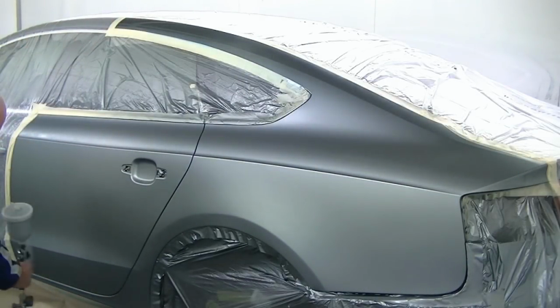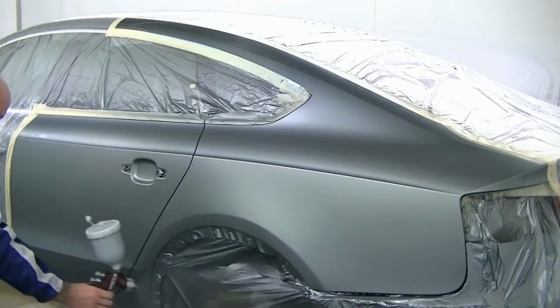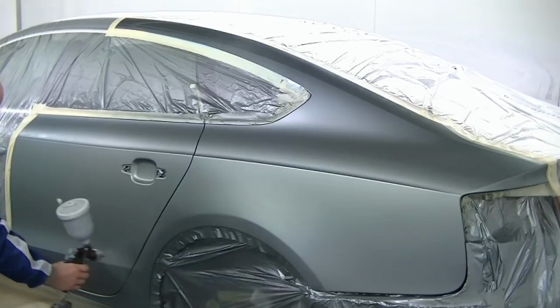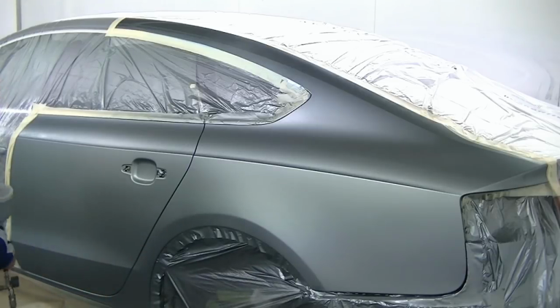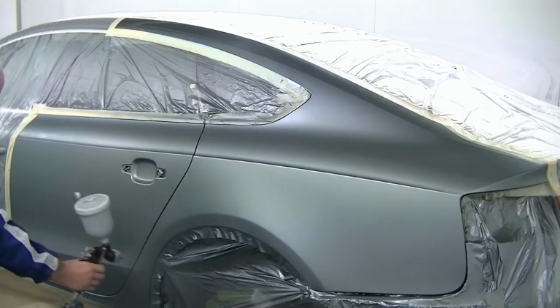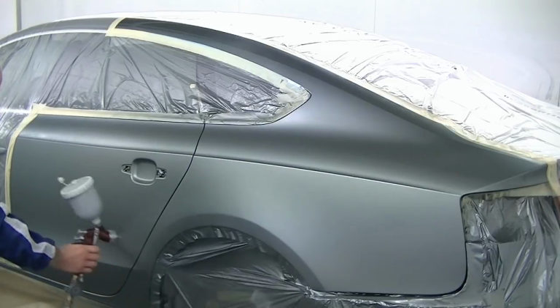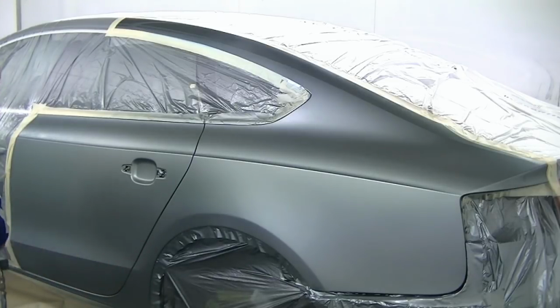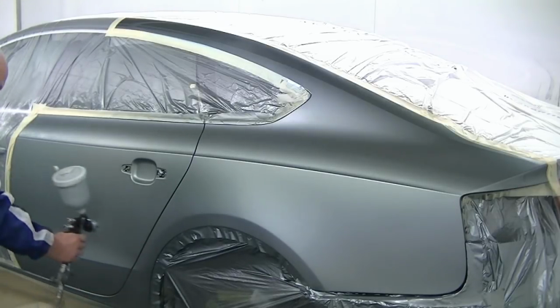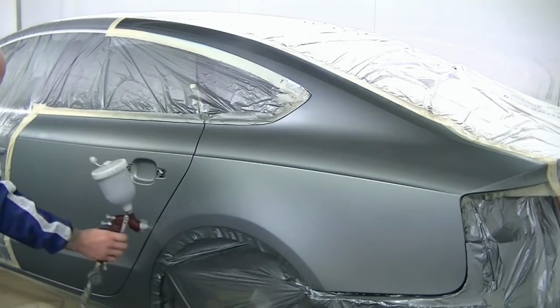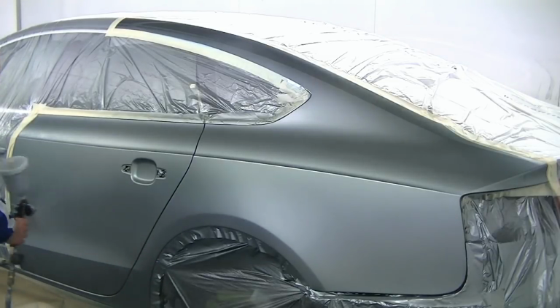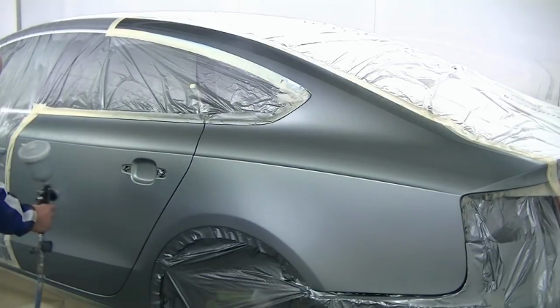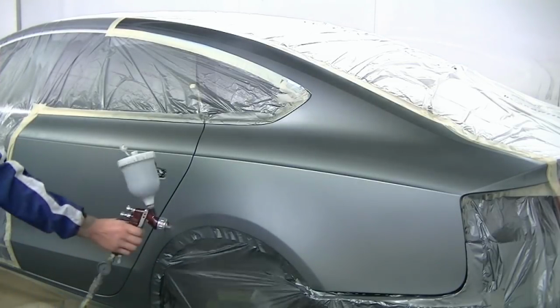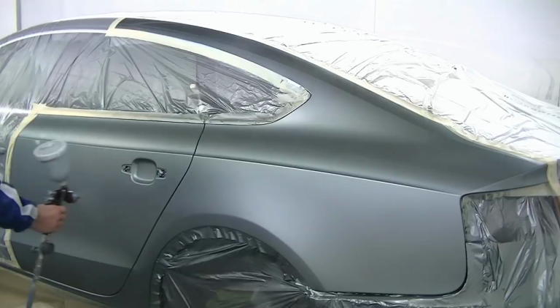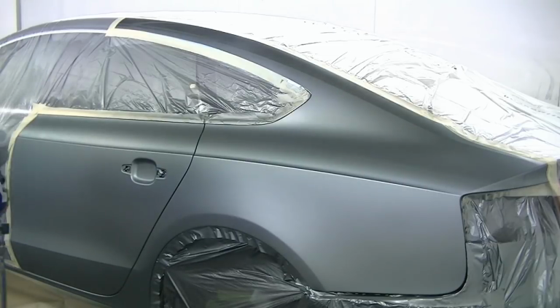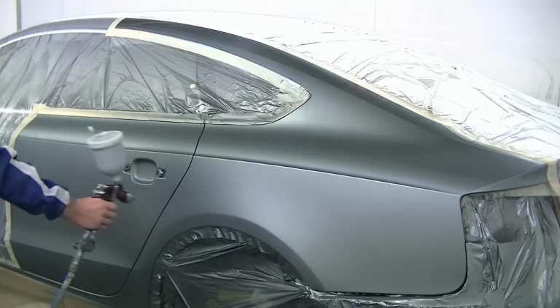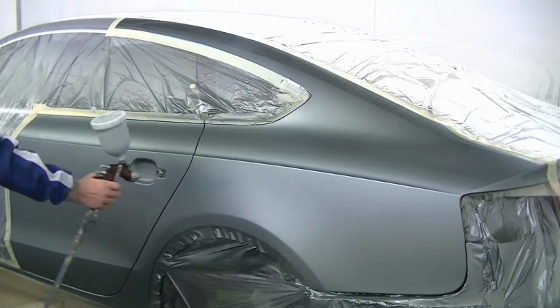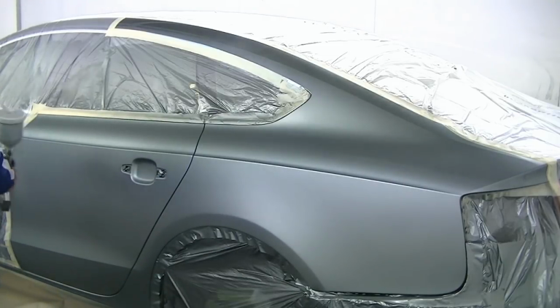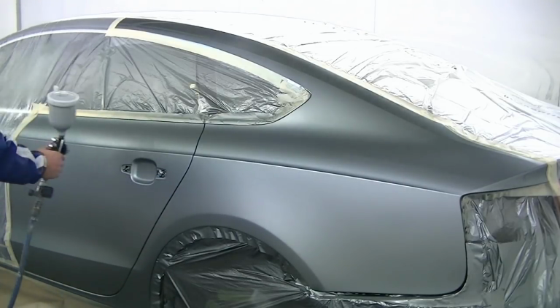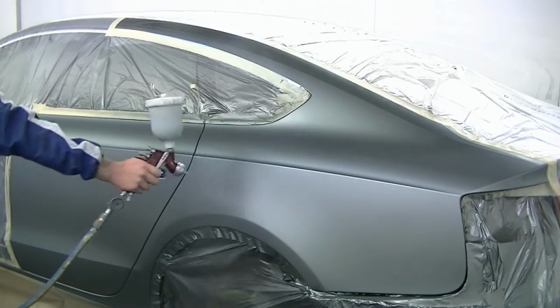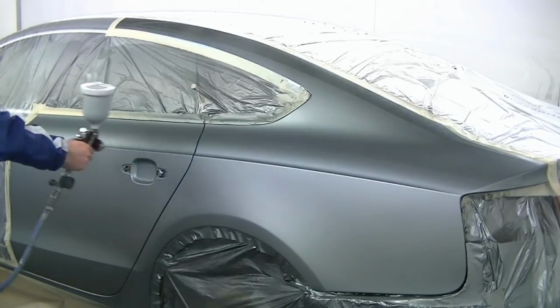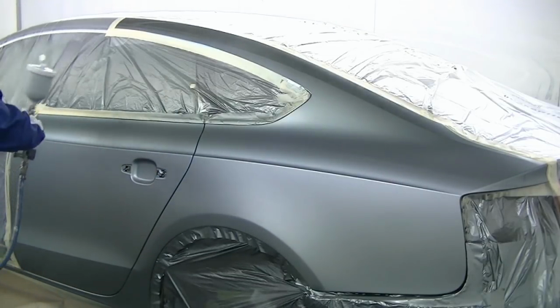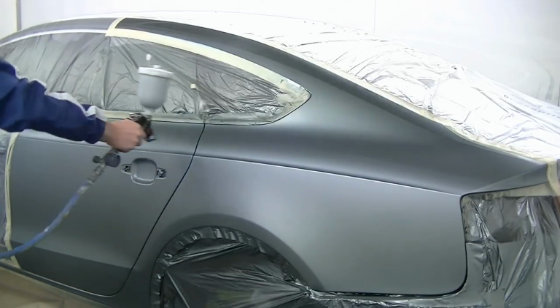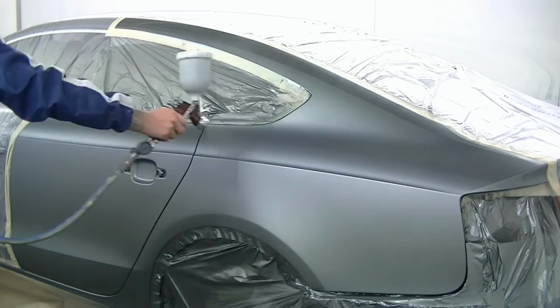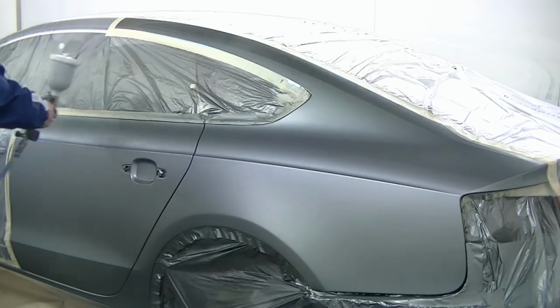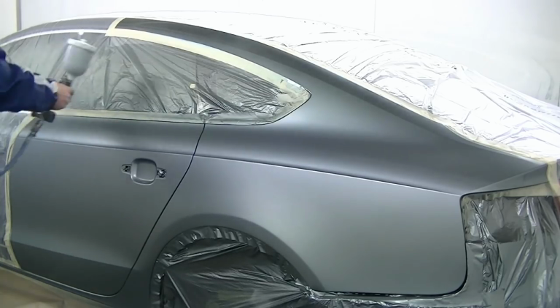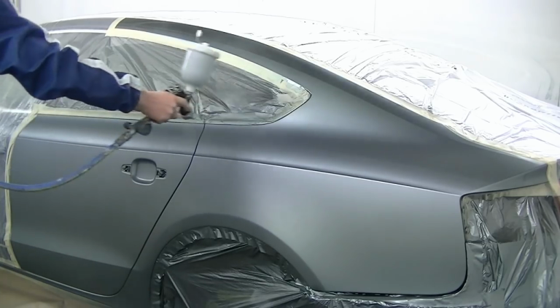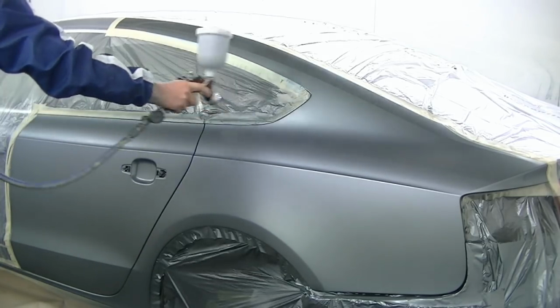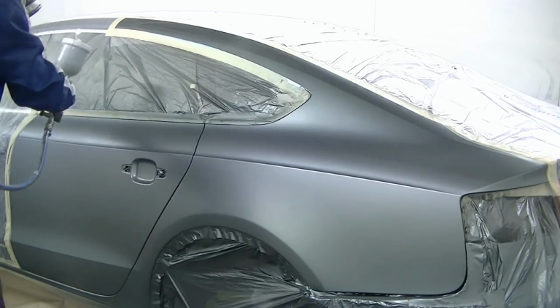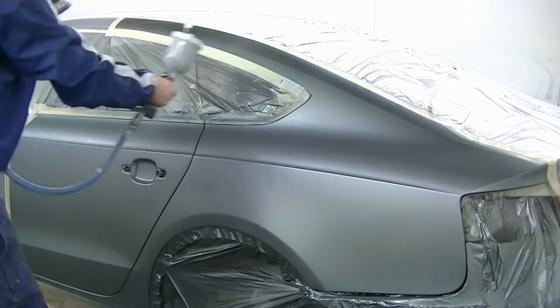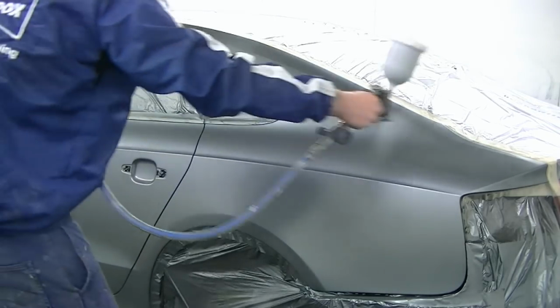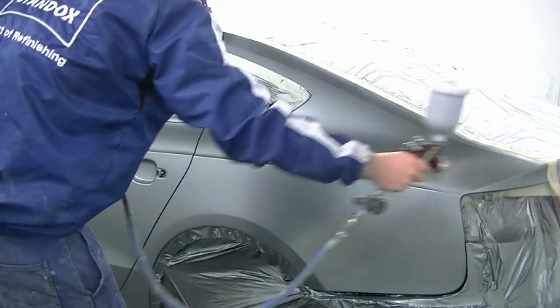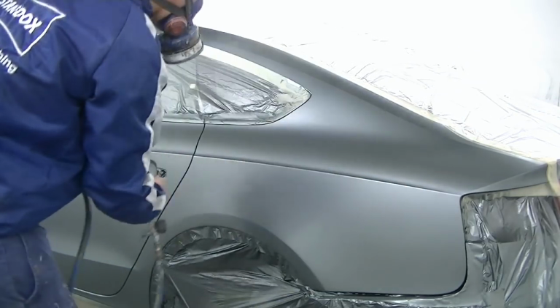Take note of how I'm doing that blend — you're just flicking it towards the front of the door and lifting off the panel. As you can see, on the rear of that door there's full colour, but on the front there's no colour, and it blends out nicely.